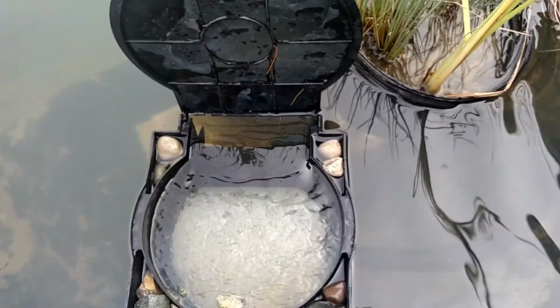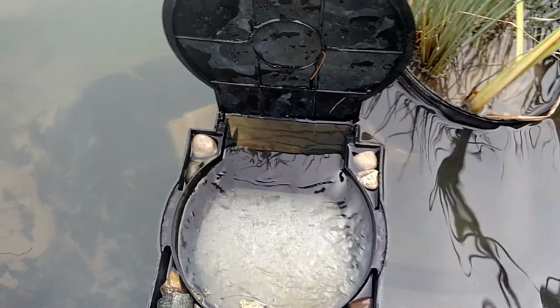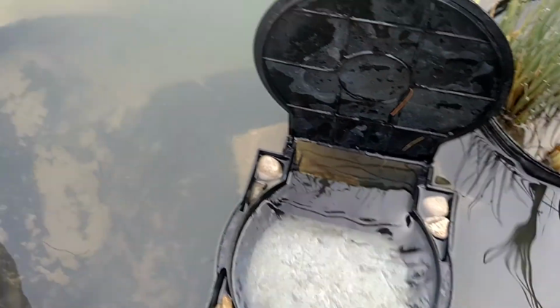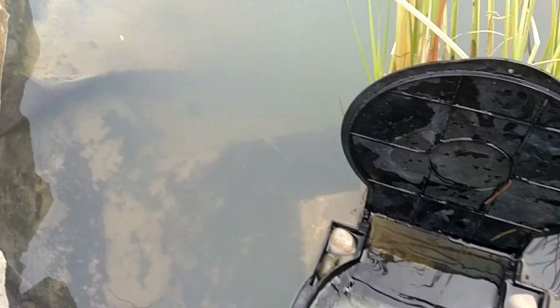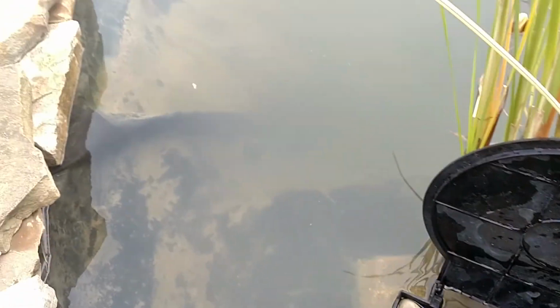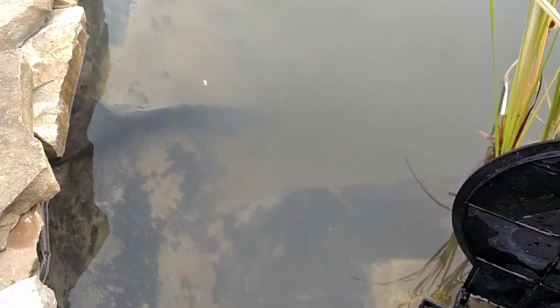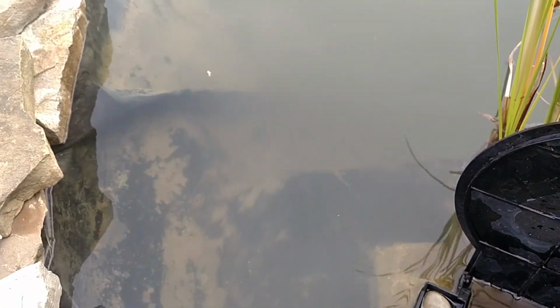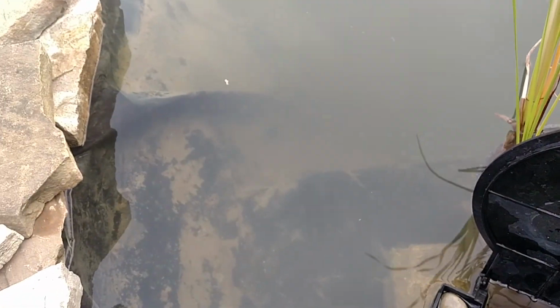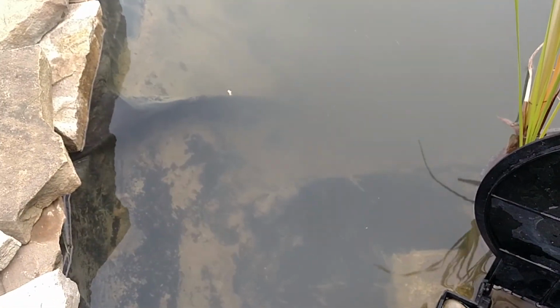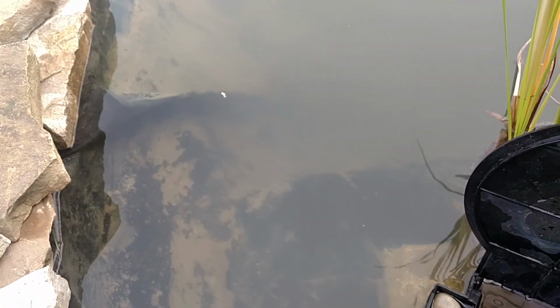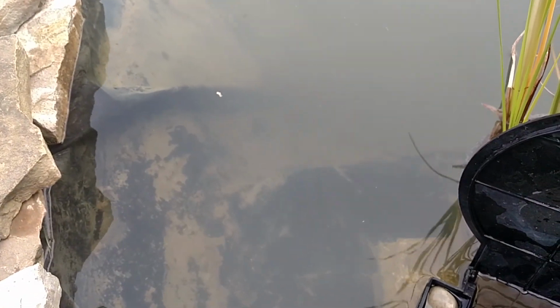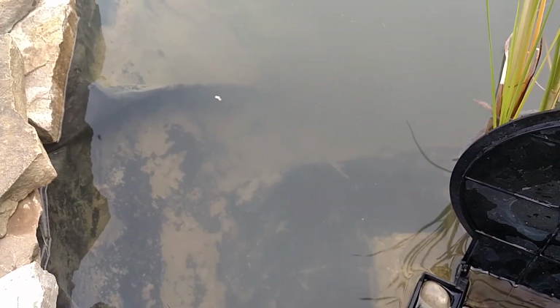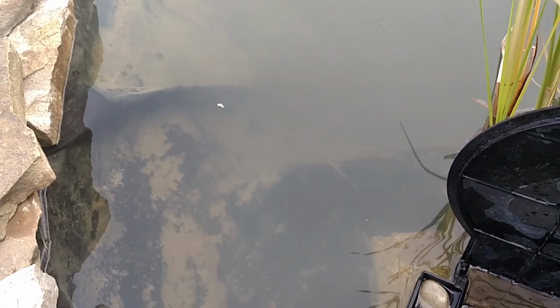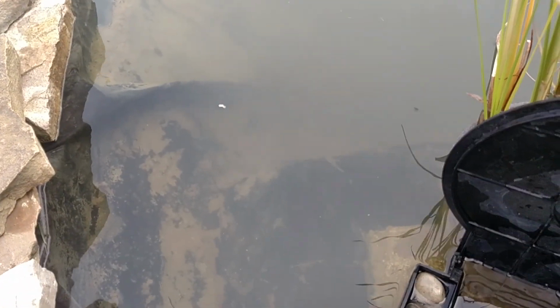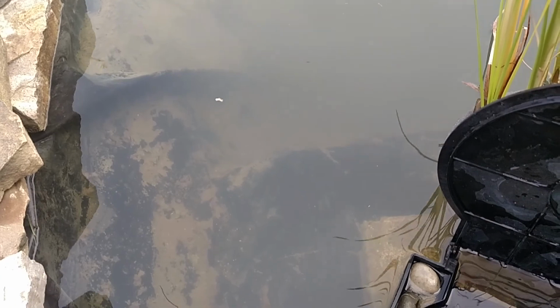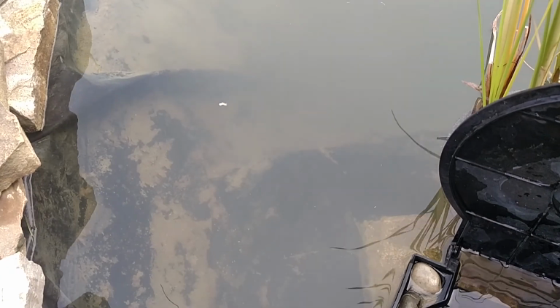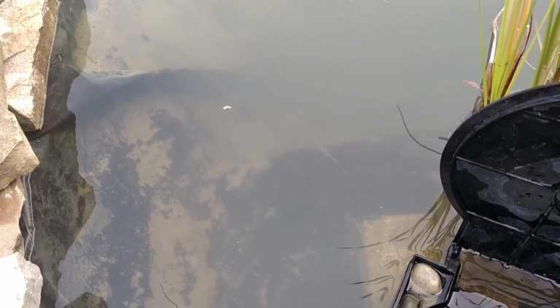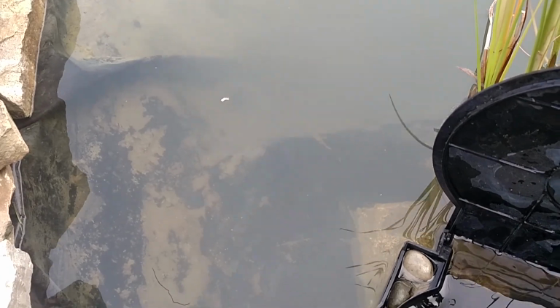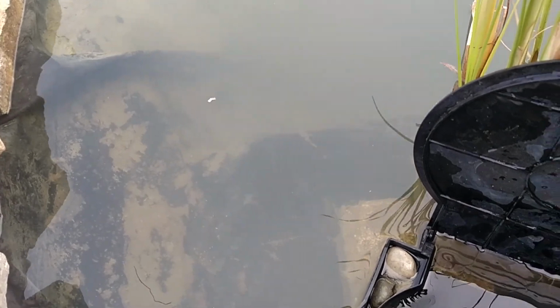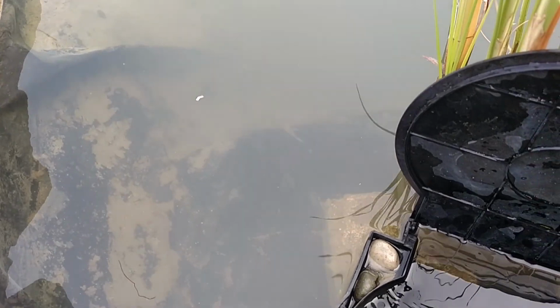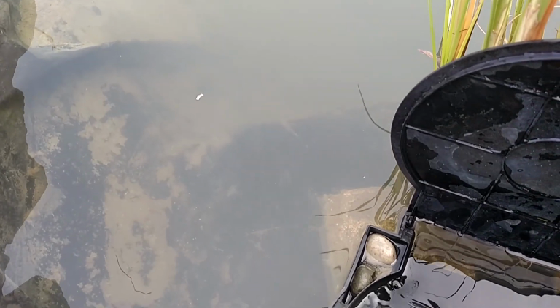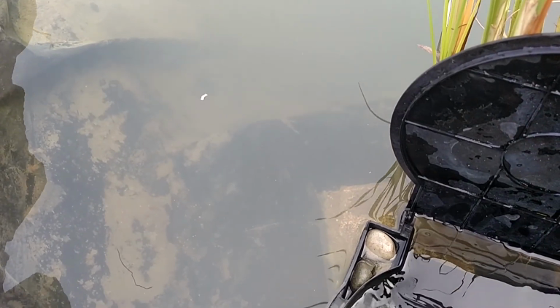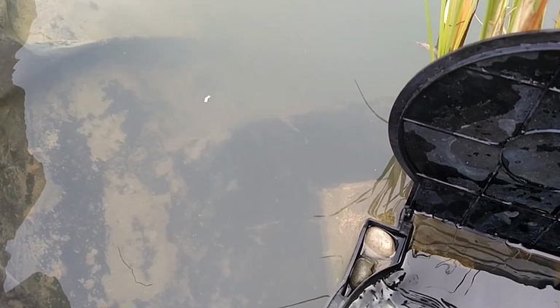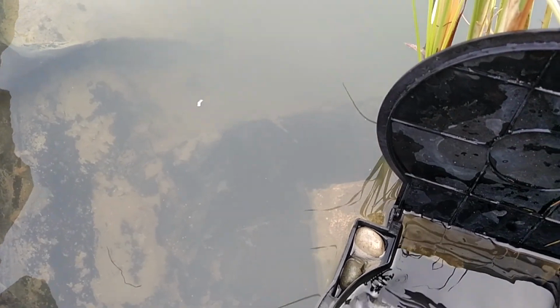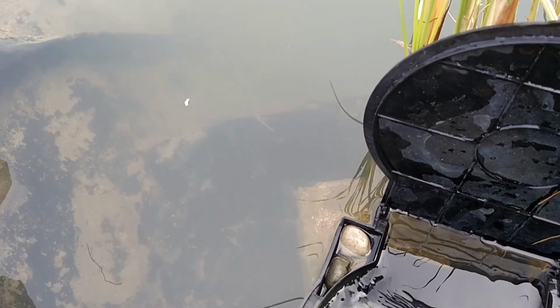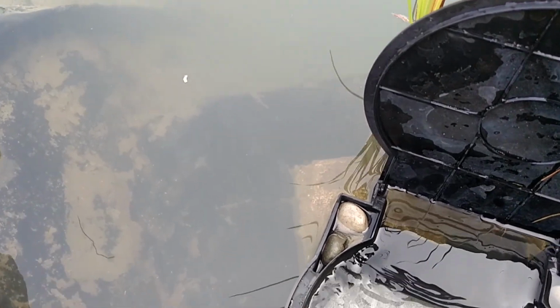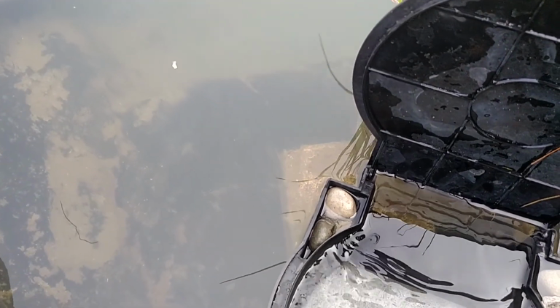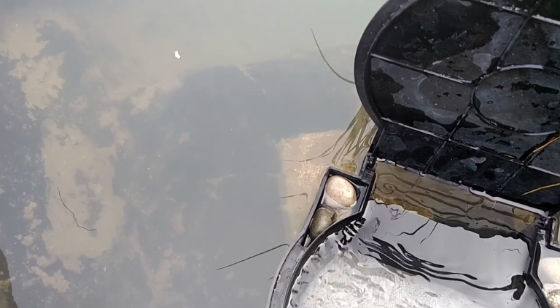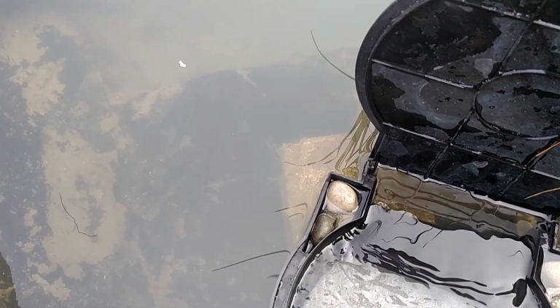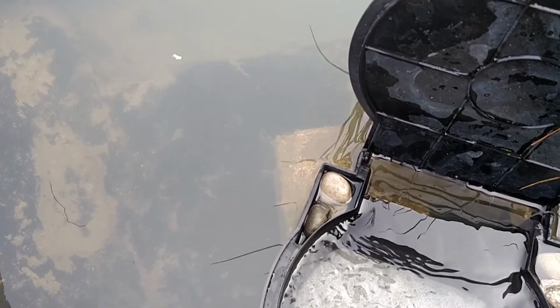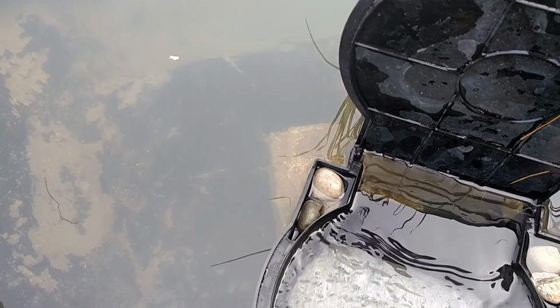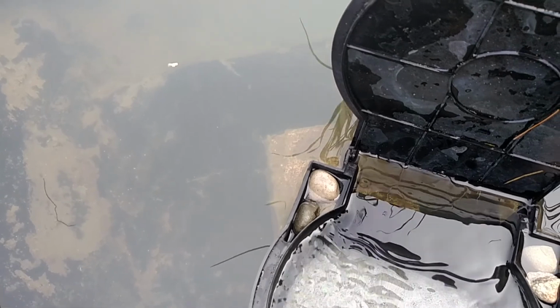Looks like it's working. You can see this piece of debris right here. Hopefully we won't have to watch it for too long. It's got a 1,000 gallon per hour pump on the skimmer.